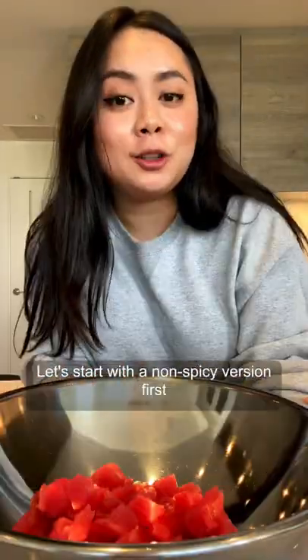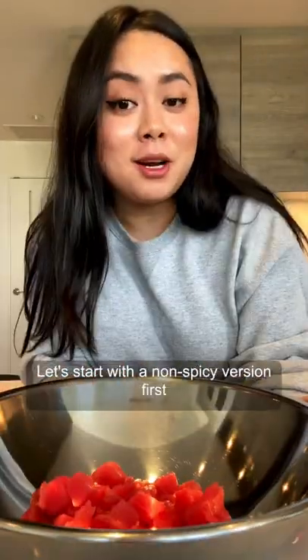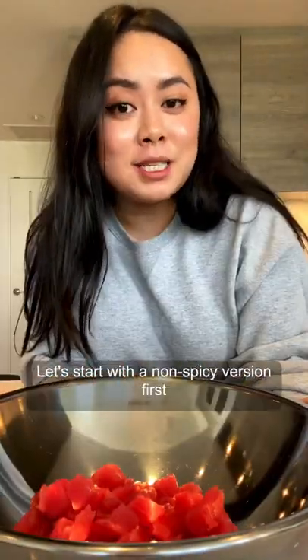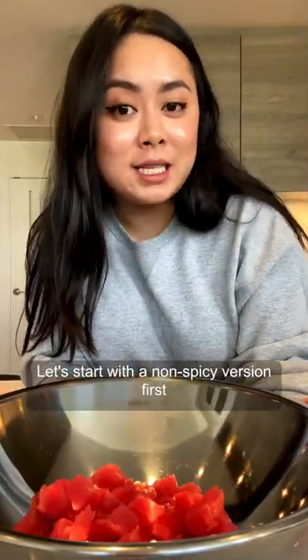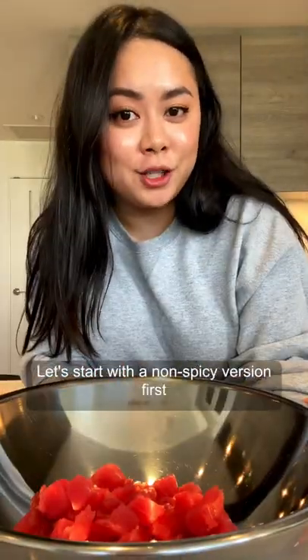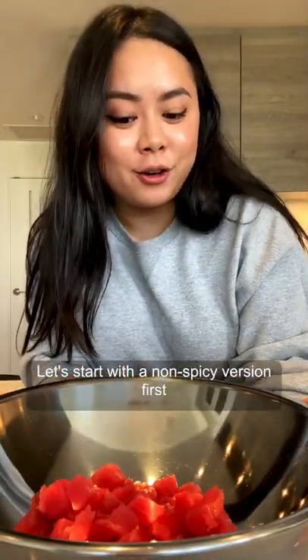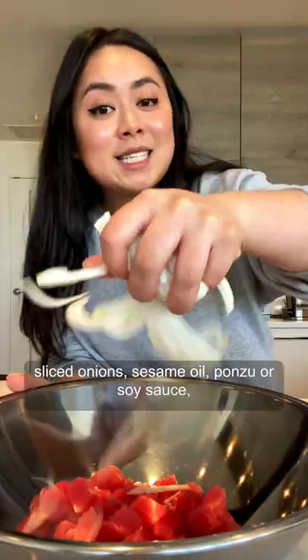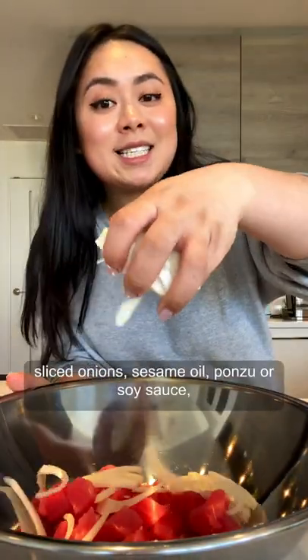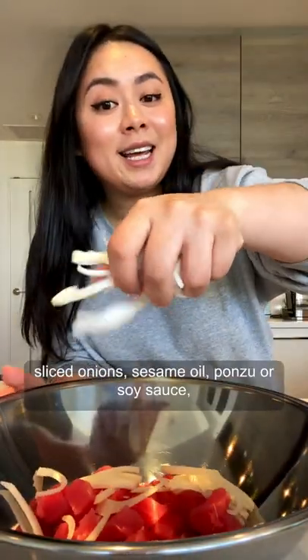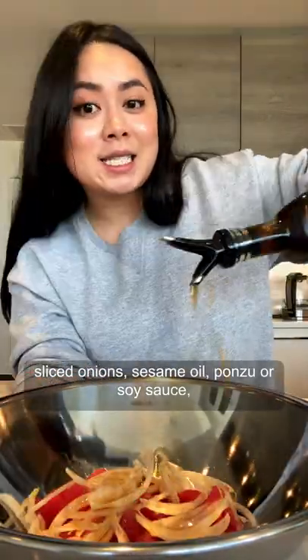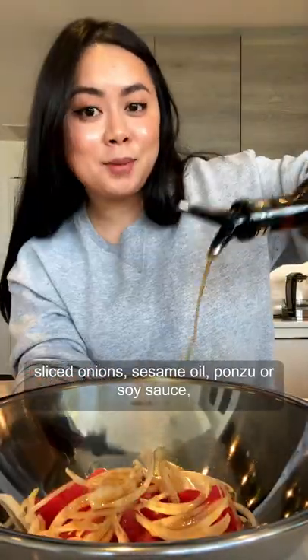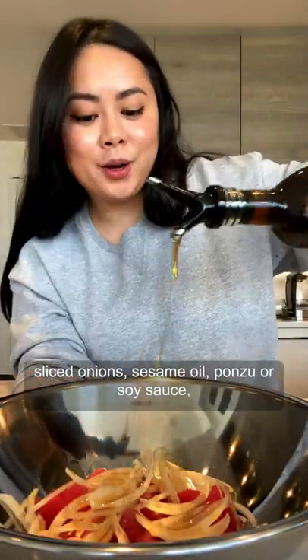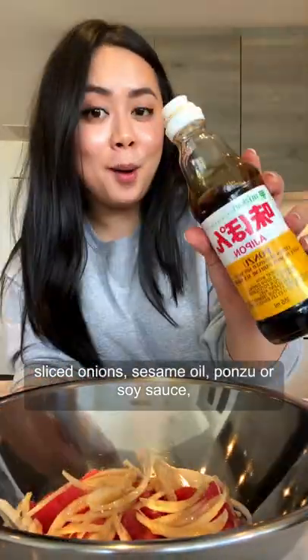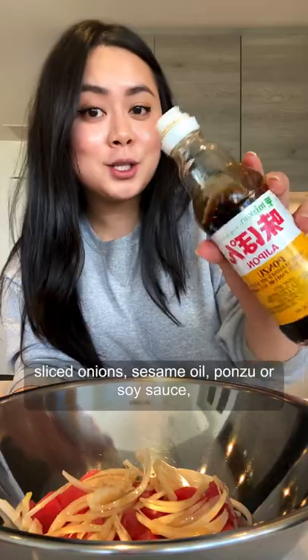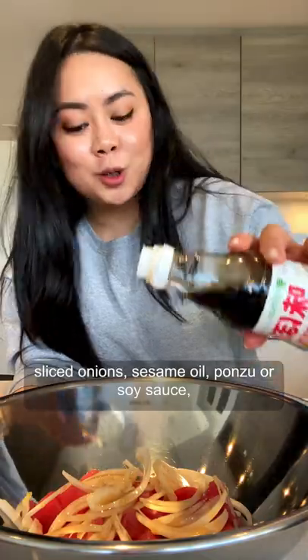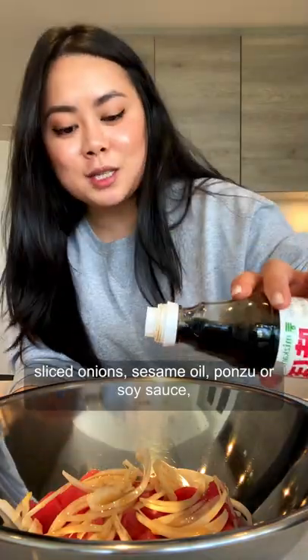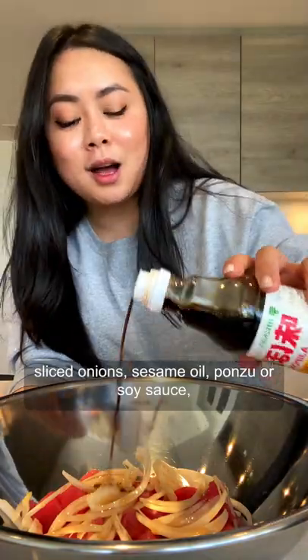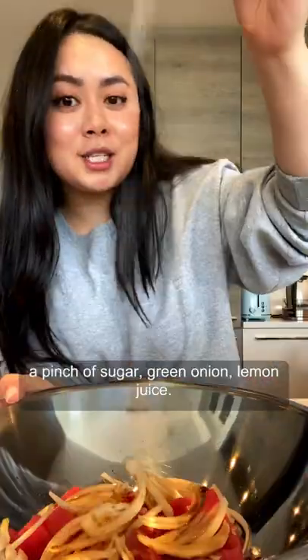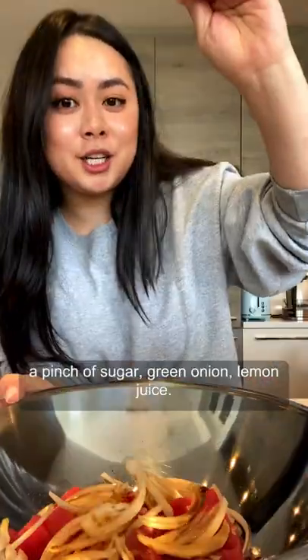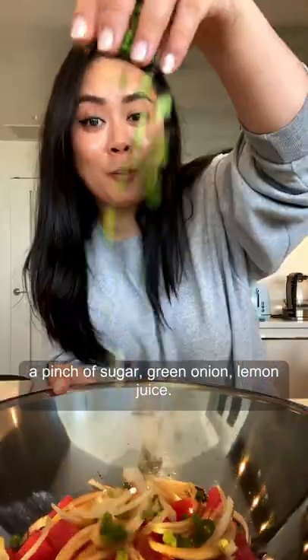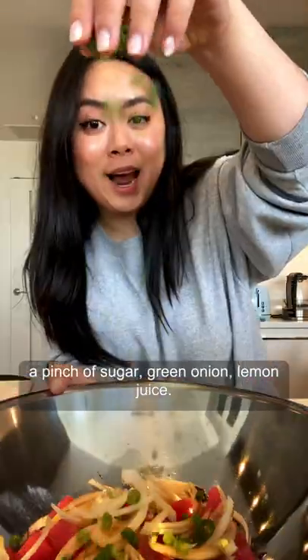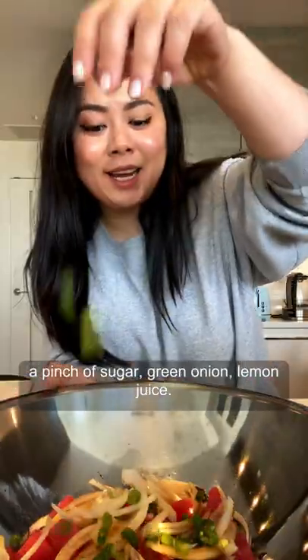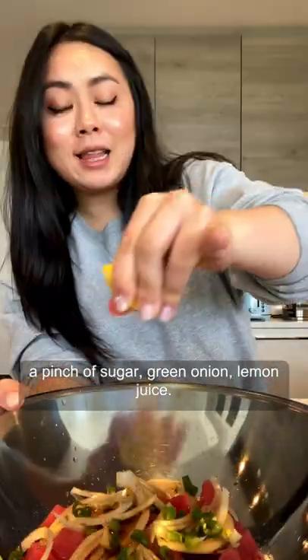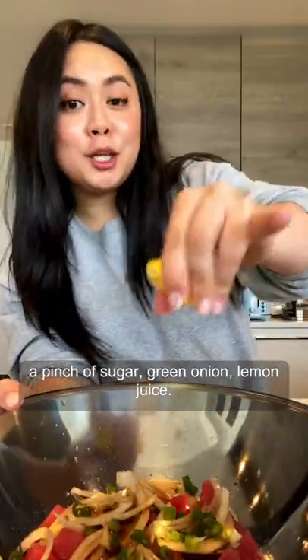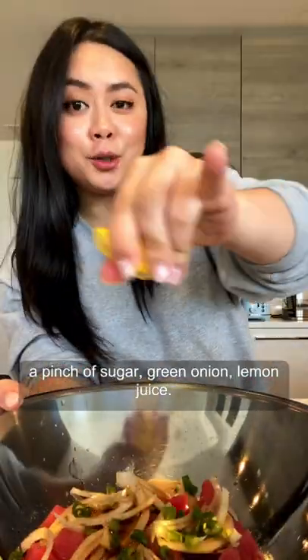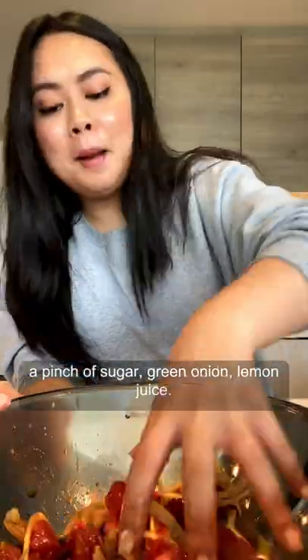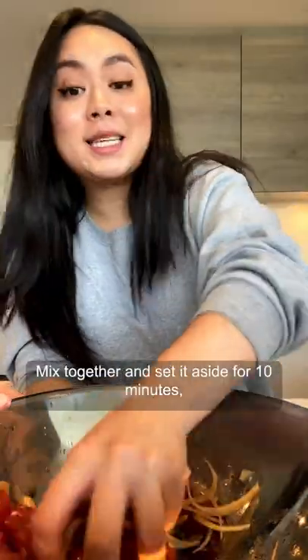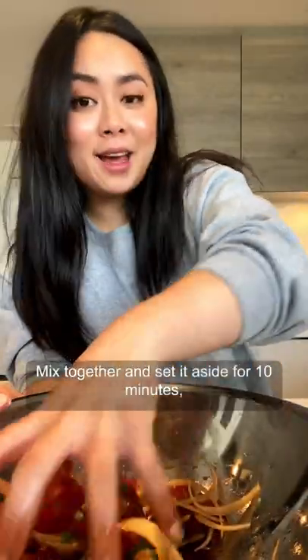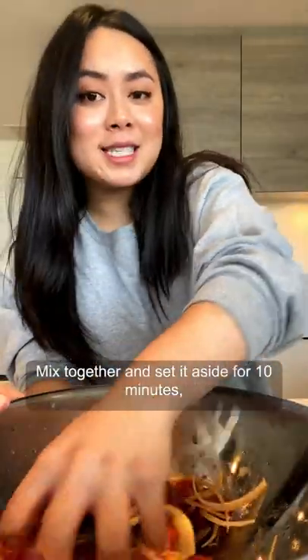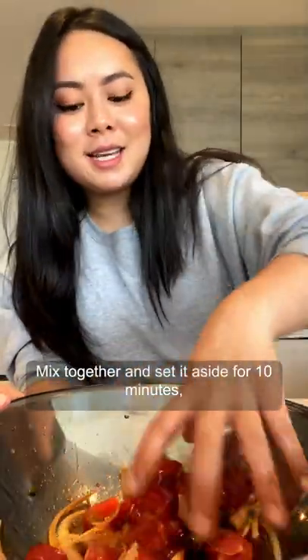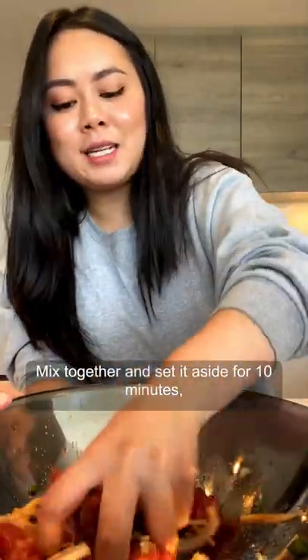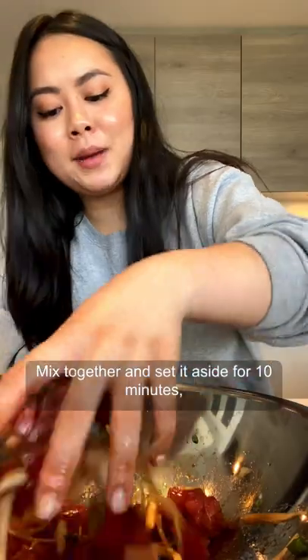Let's start with the non-spicy version first. Sliced onion, sesame oil, ponzu or soy sauce, a pinch of sugar, green onion, and lemon juice. Mix together and set it aside for 10 minutes.